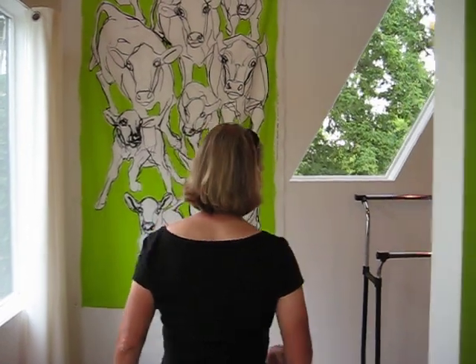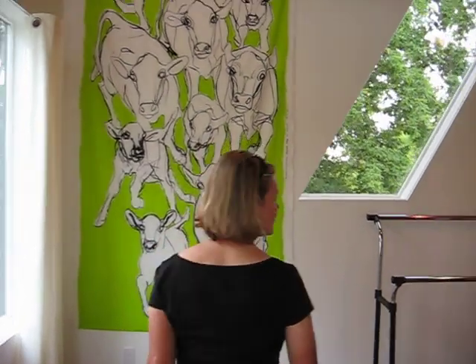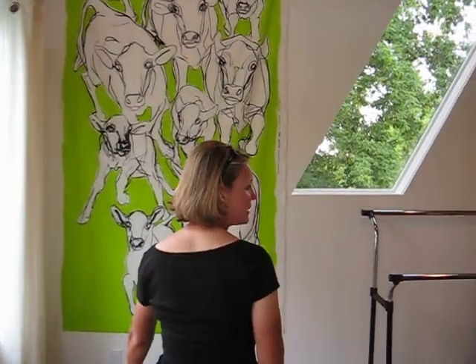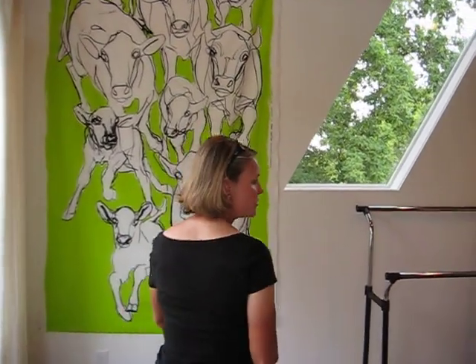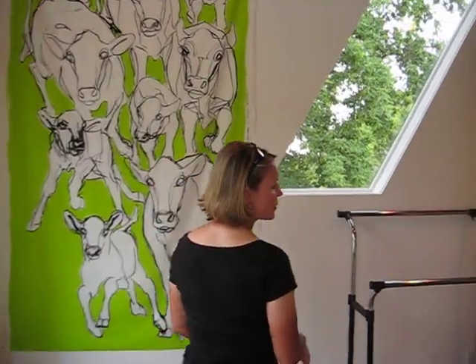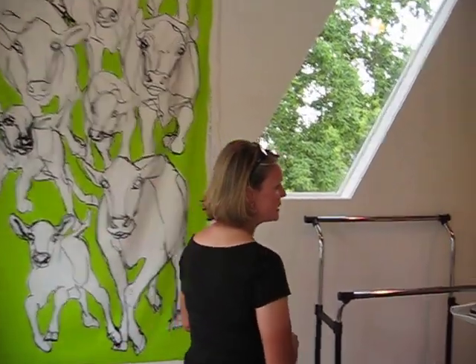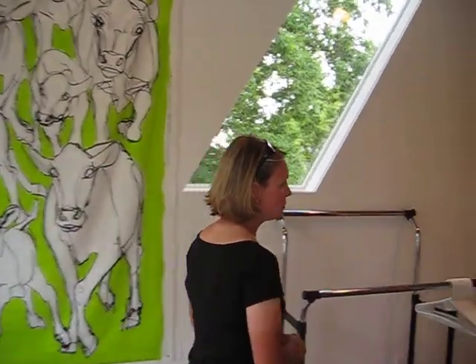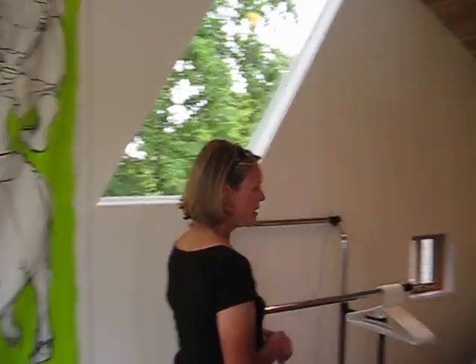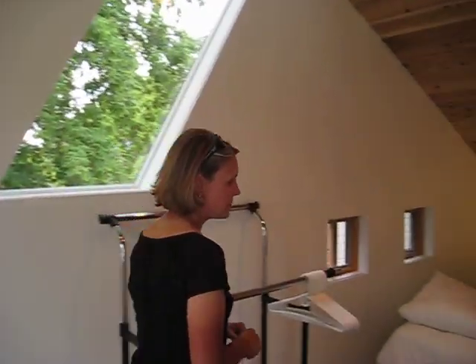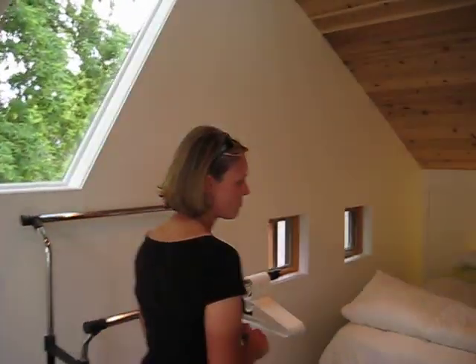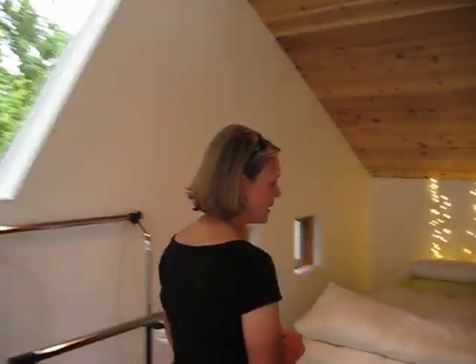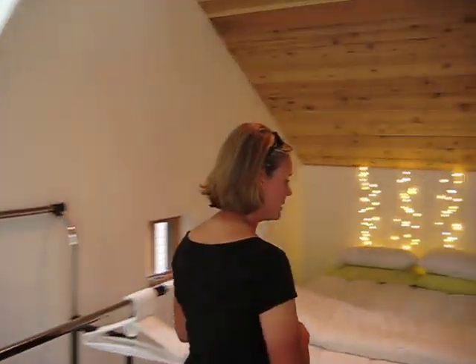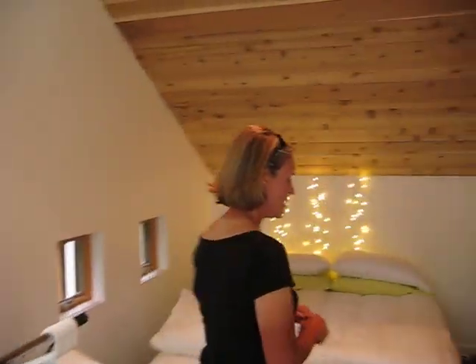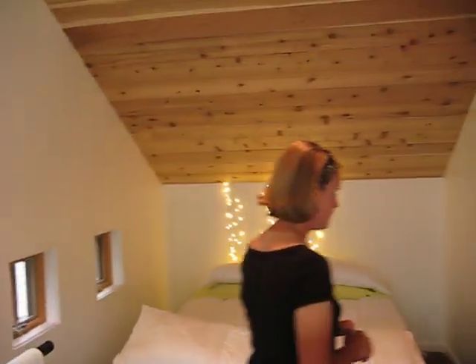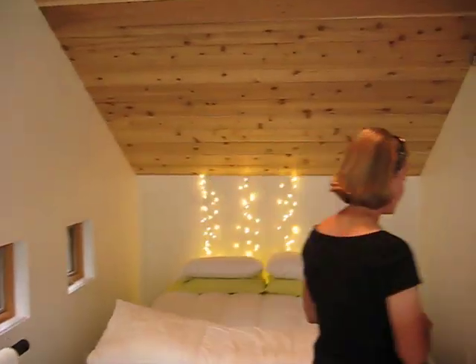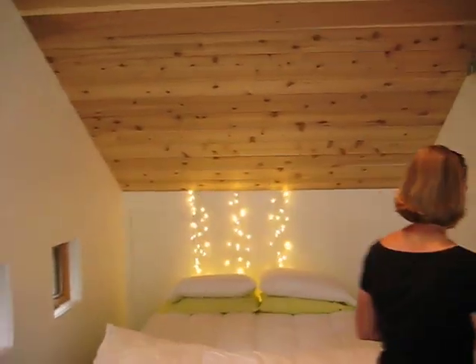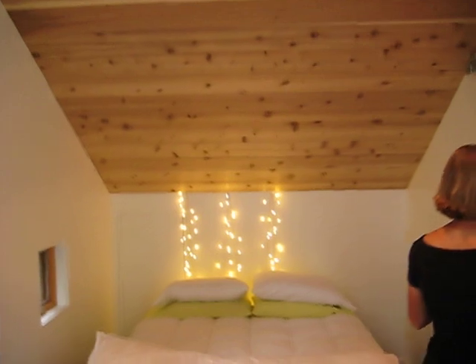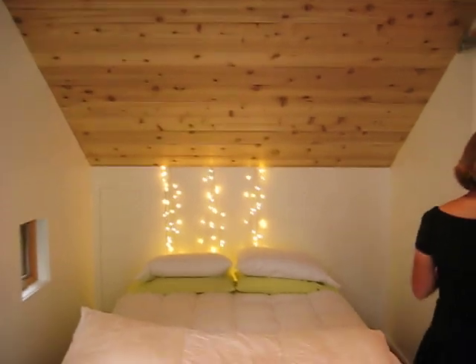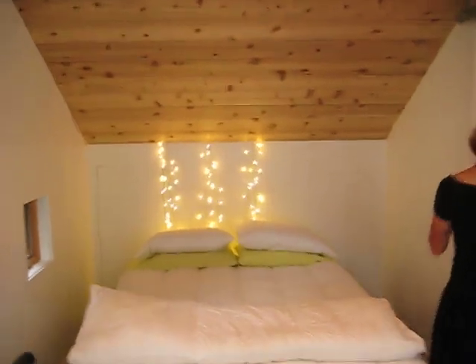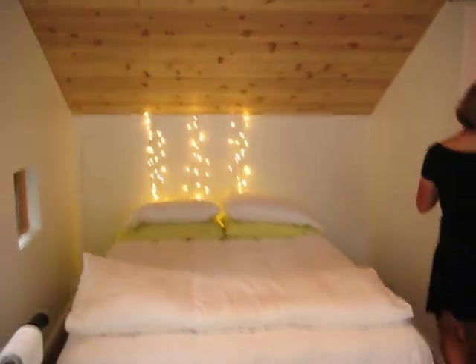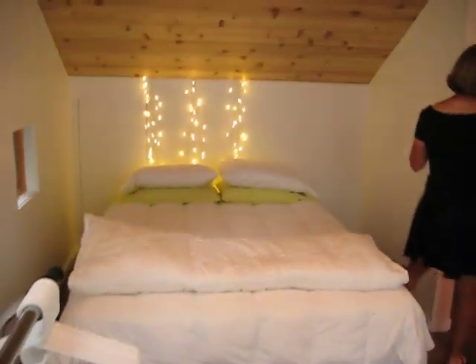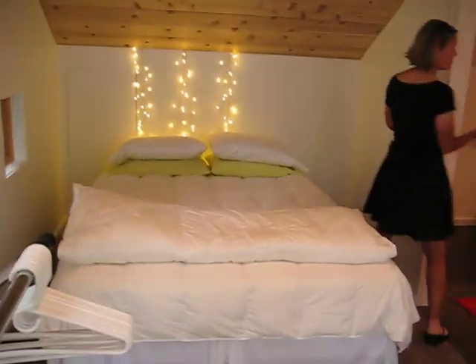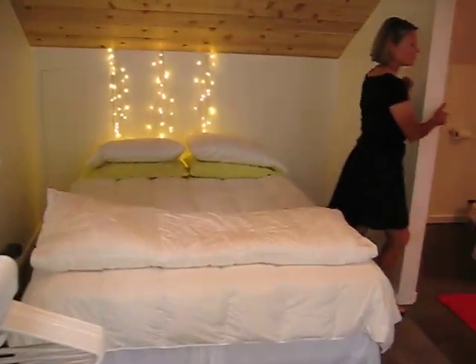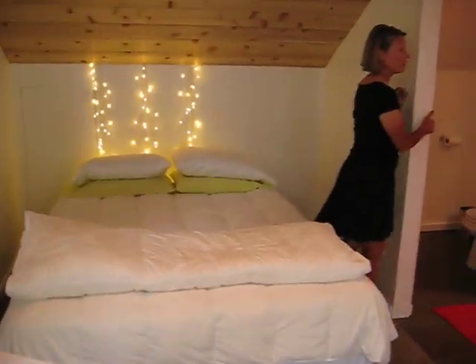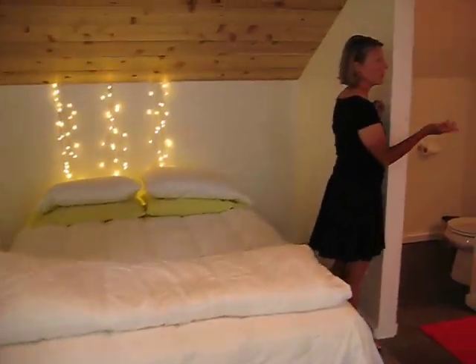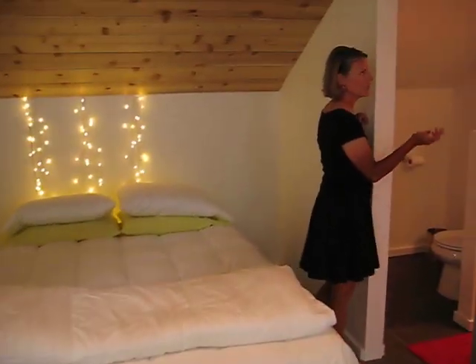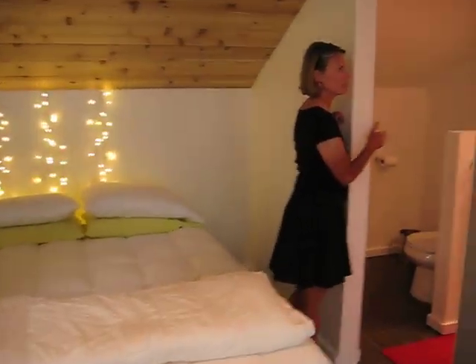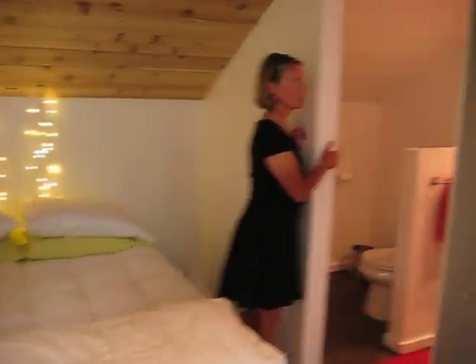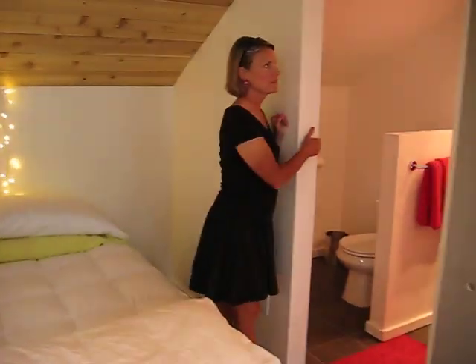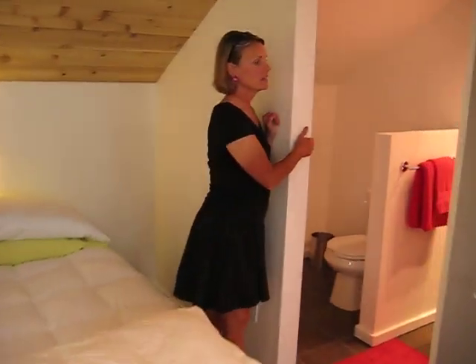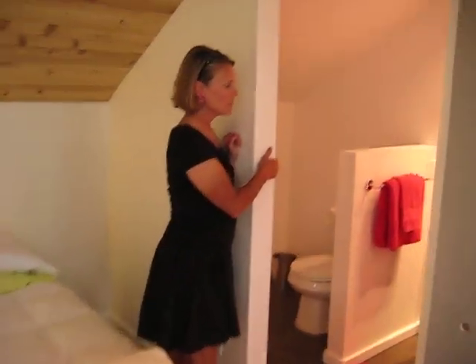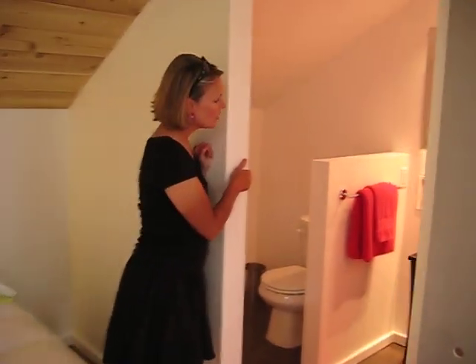There's the bedroom with a queen size bed, and then a full bathroom as well with a tub and shower.